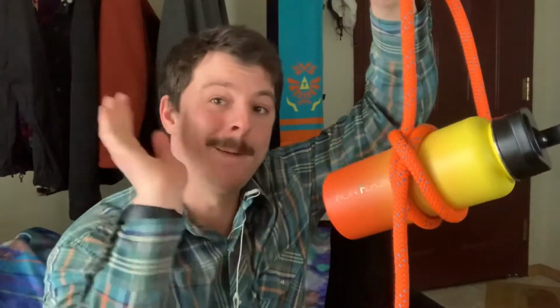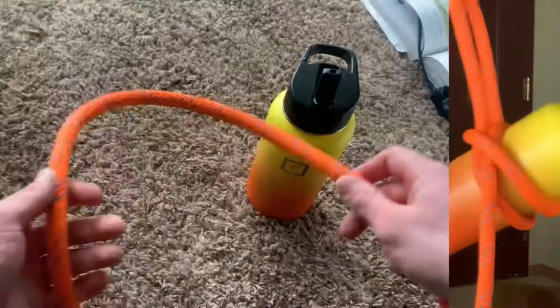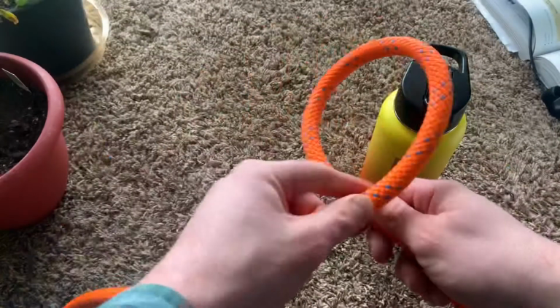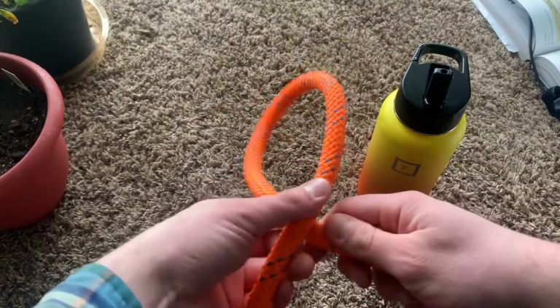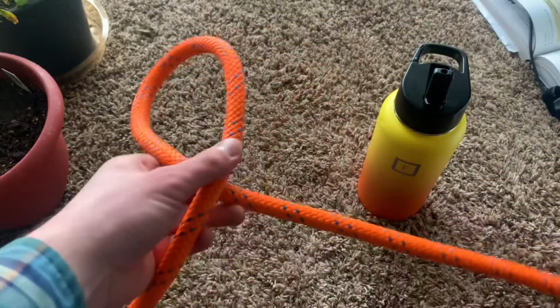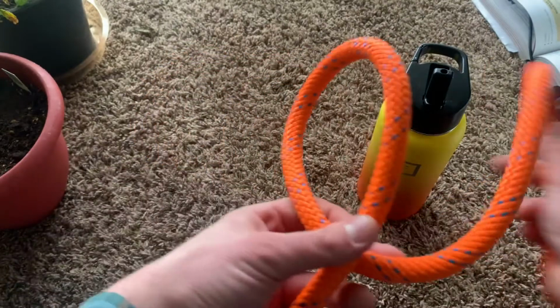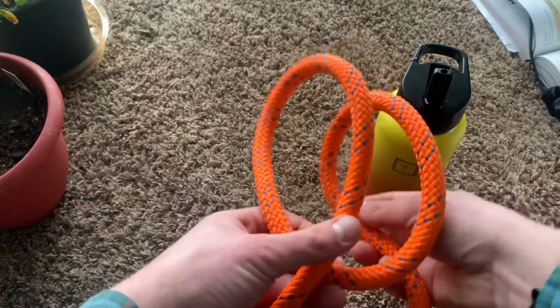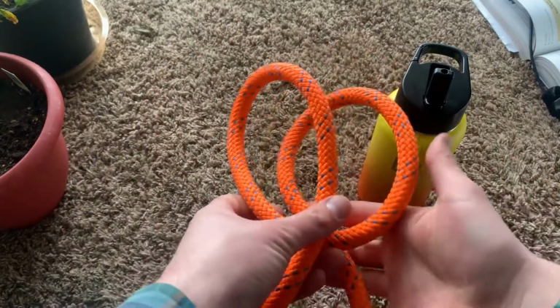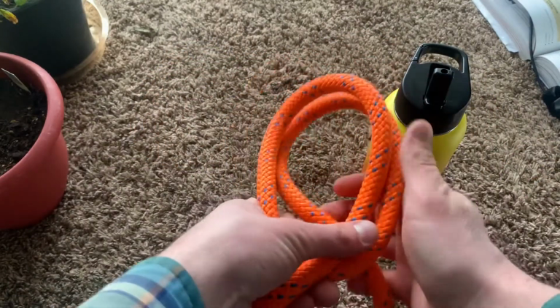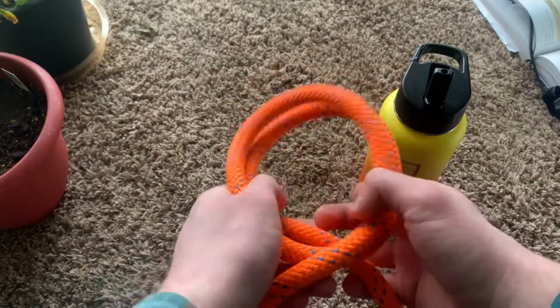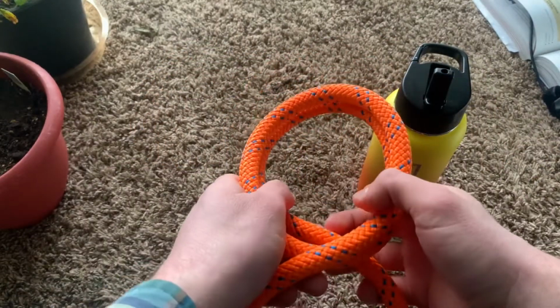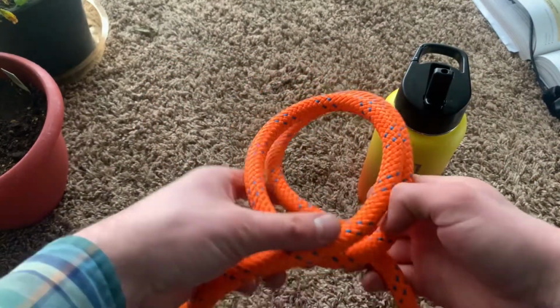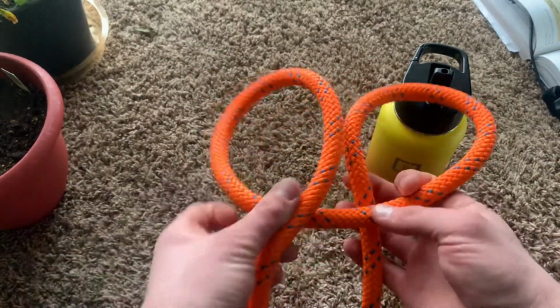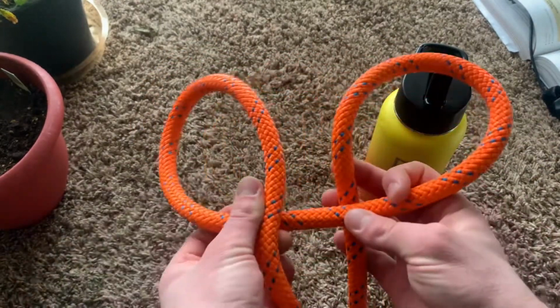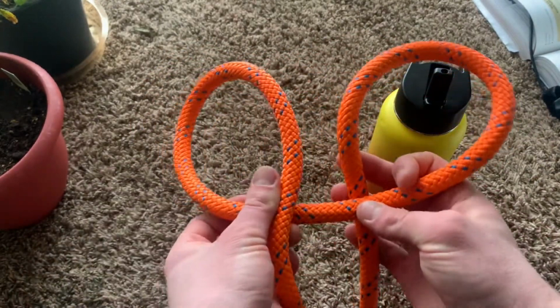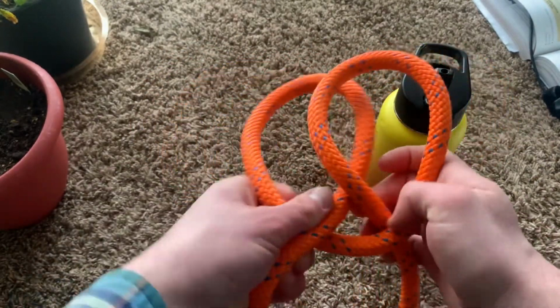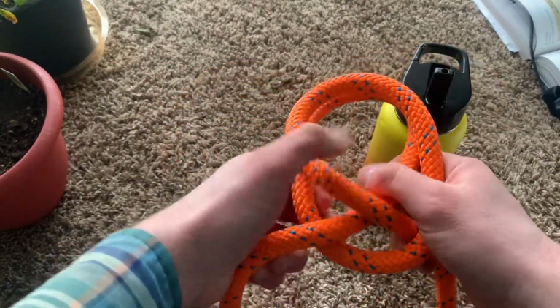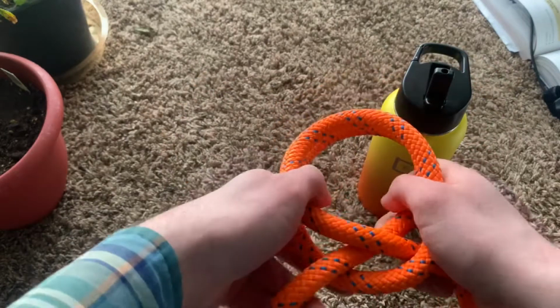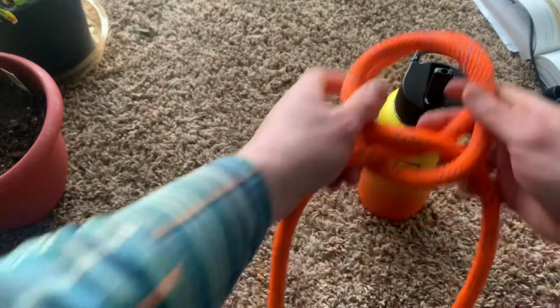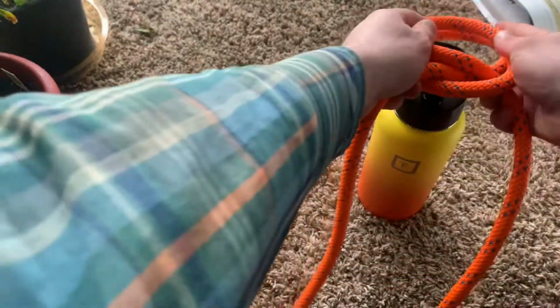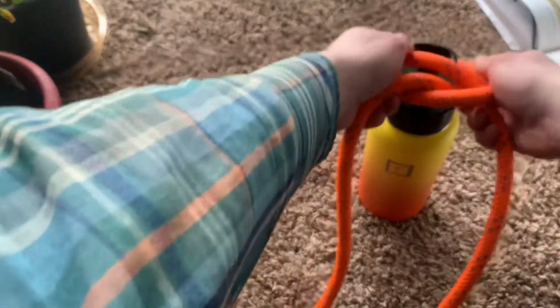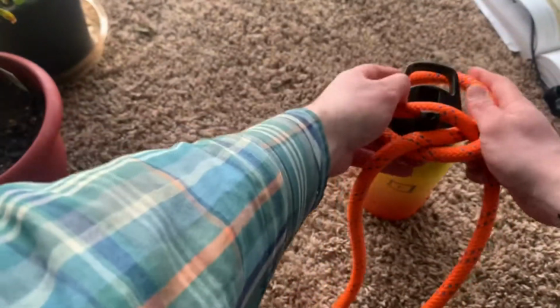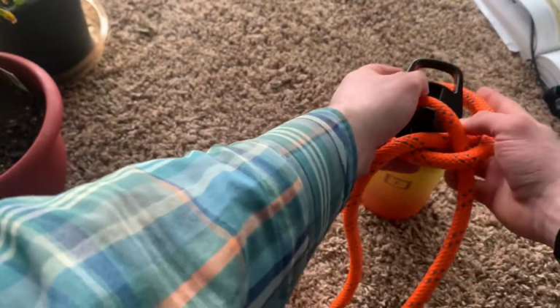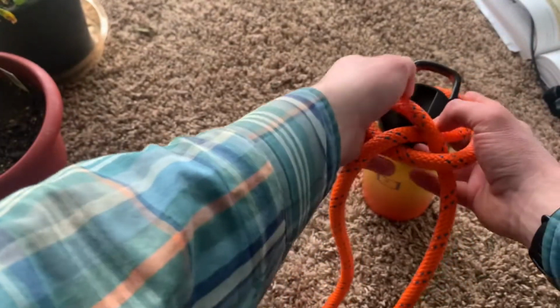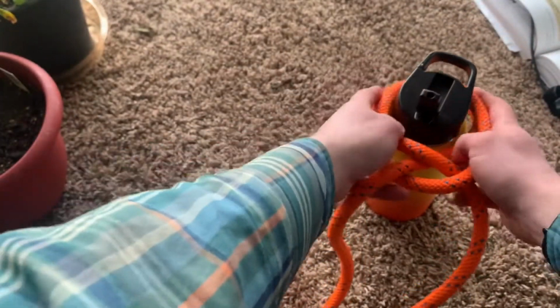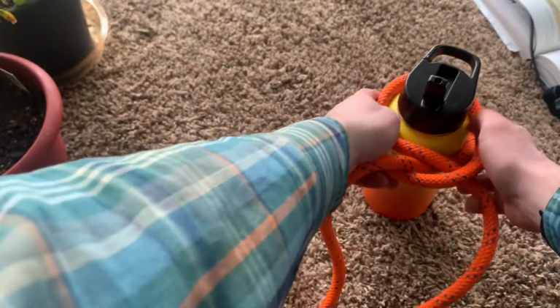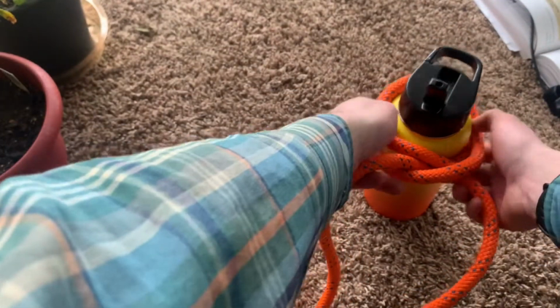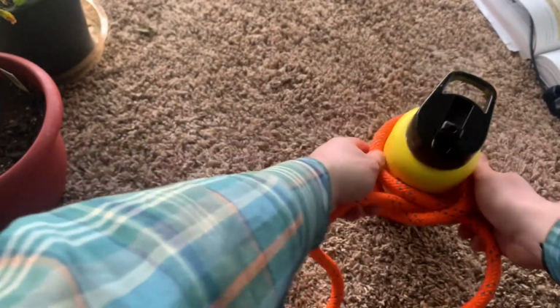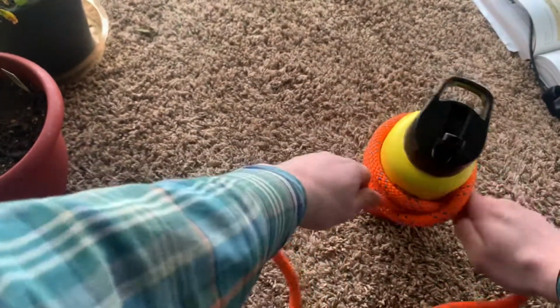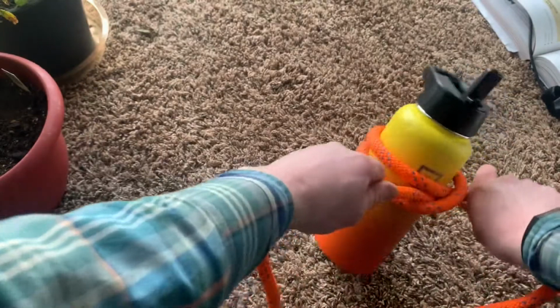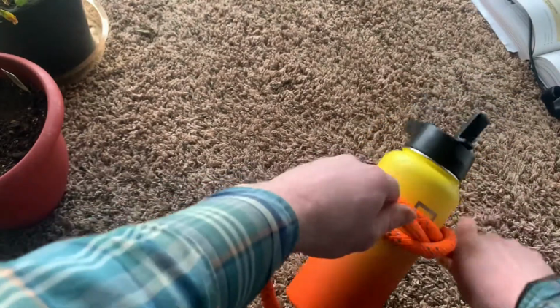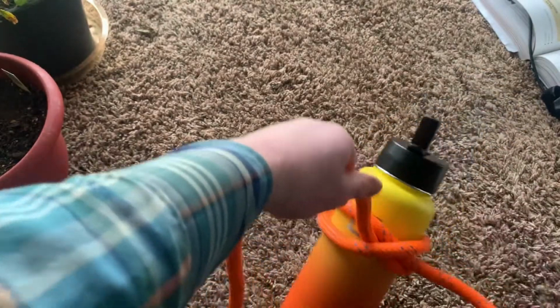The most common way to make a clove hitch, if you want to wrap it around something, is to make two loops, spread them apart, and then cross them back around each other. After that, you just drop it on whatever you want to wrap it around, tighten, and it should be fastened.